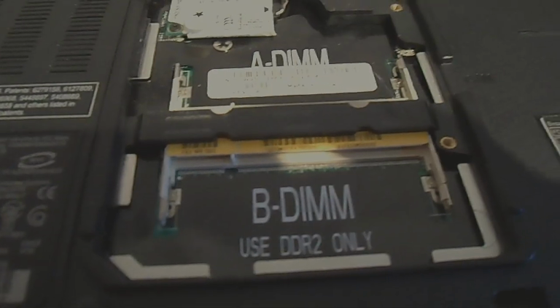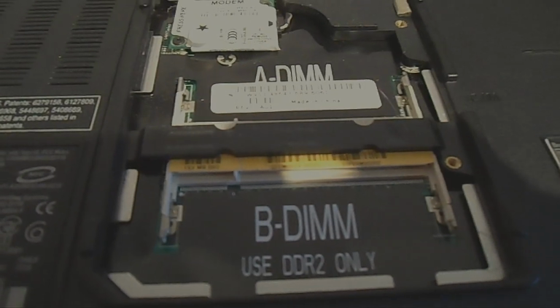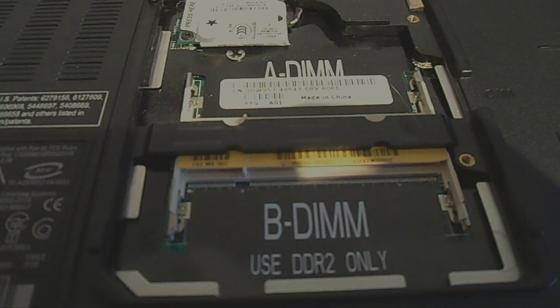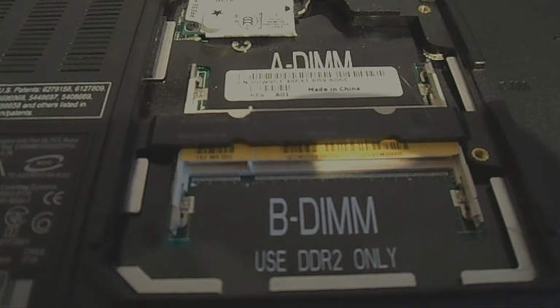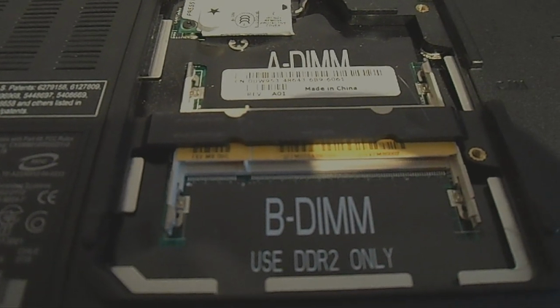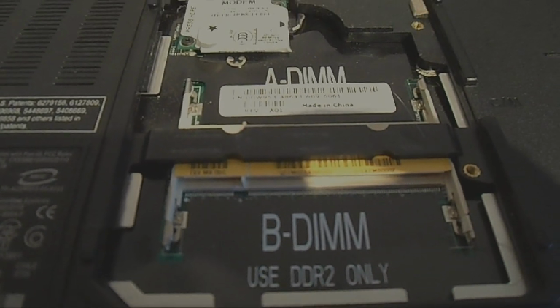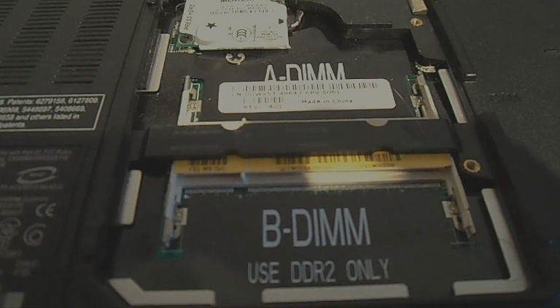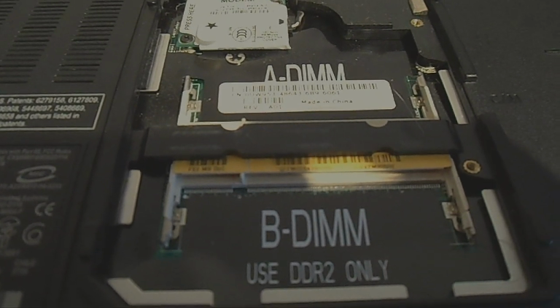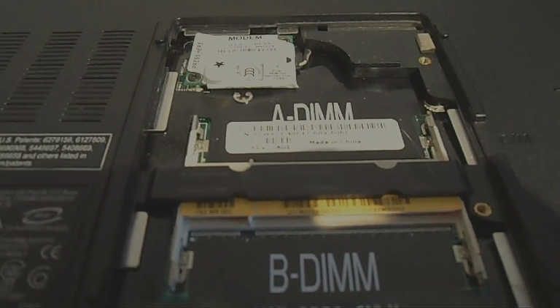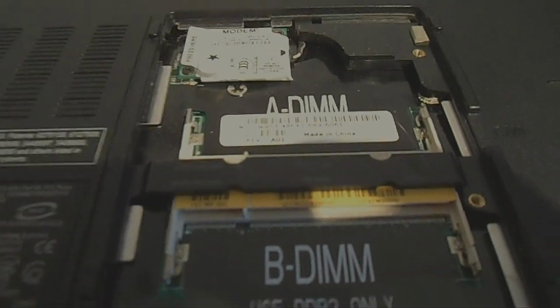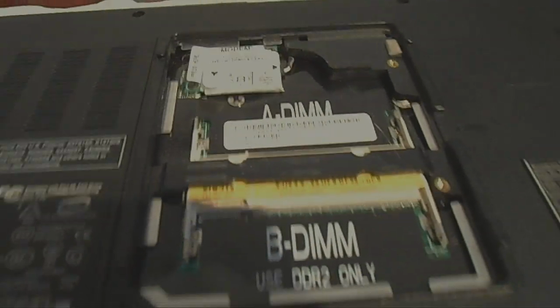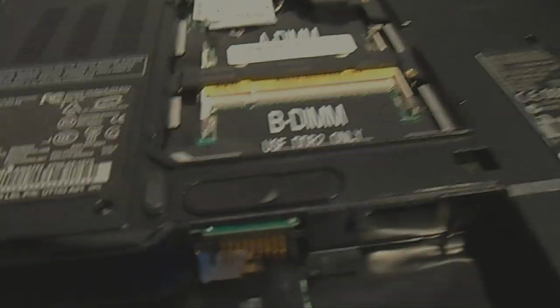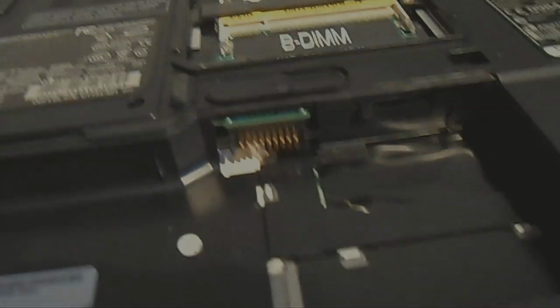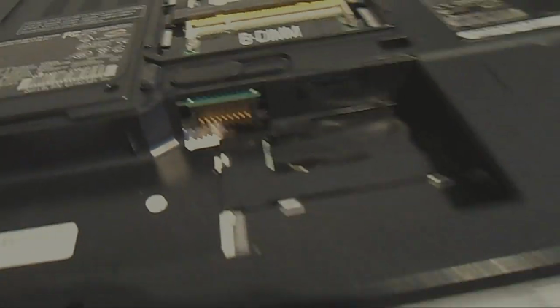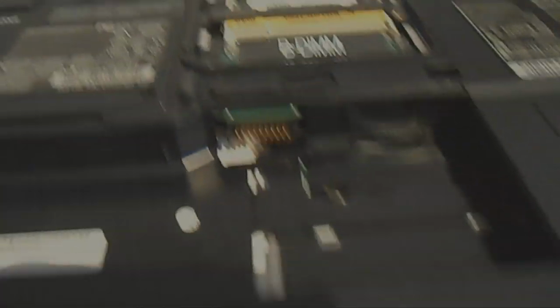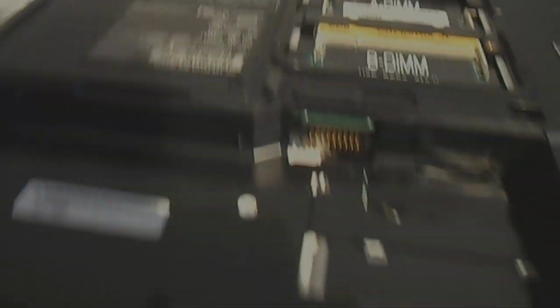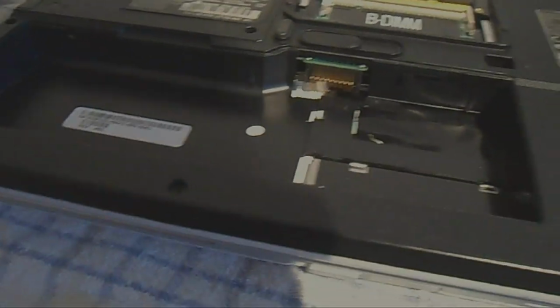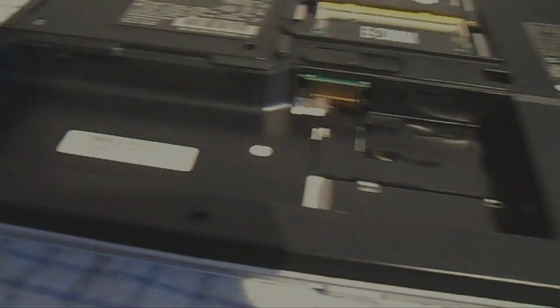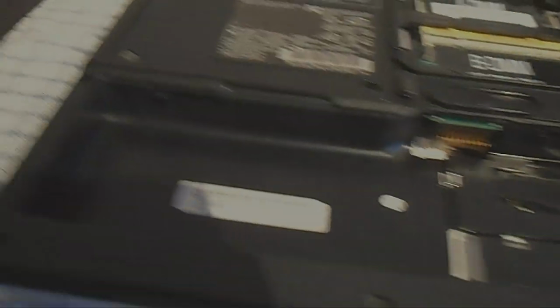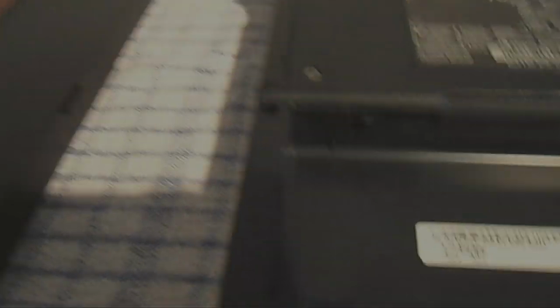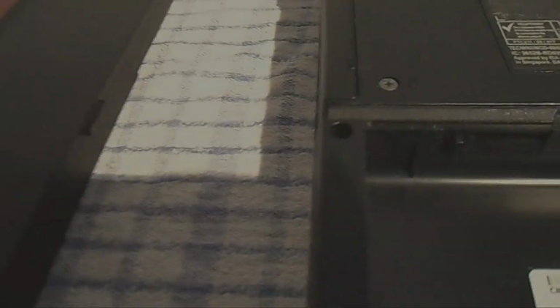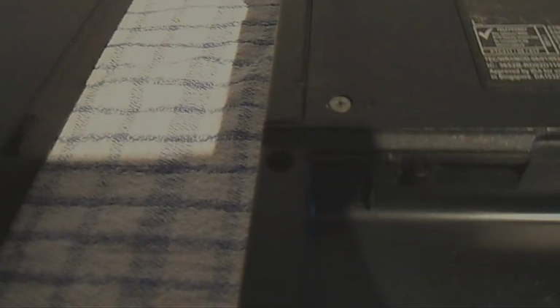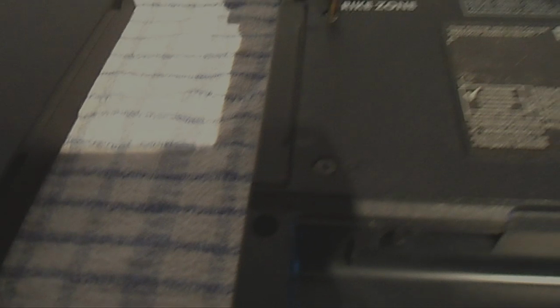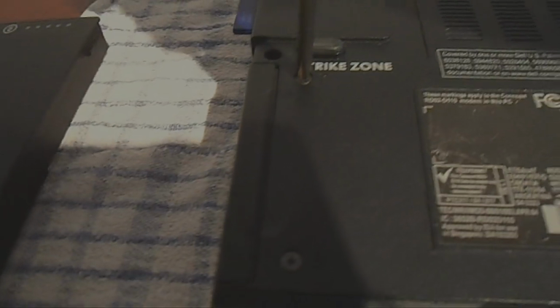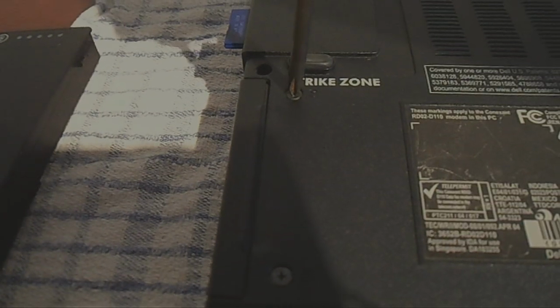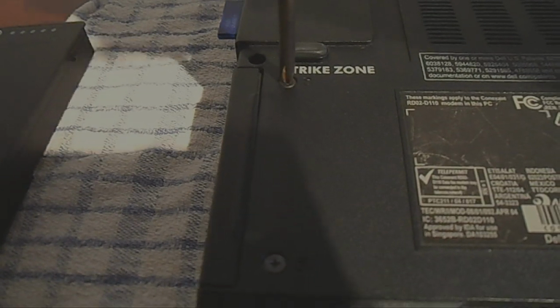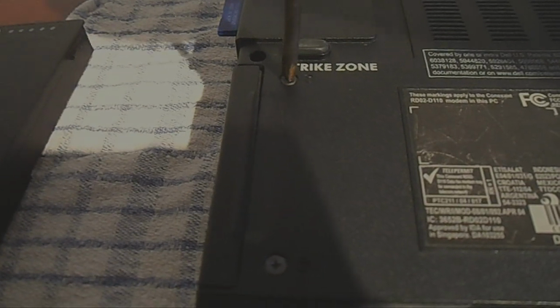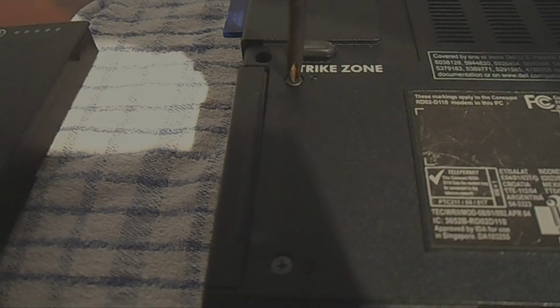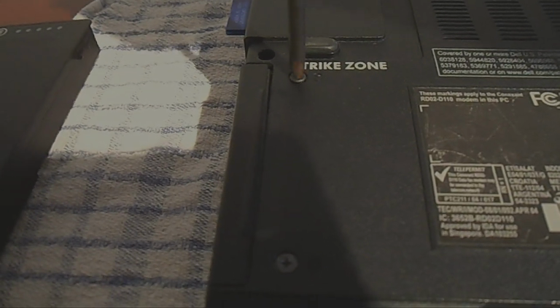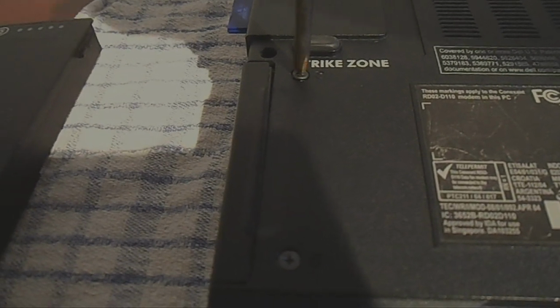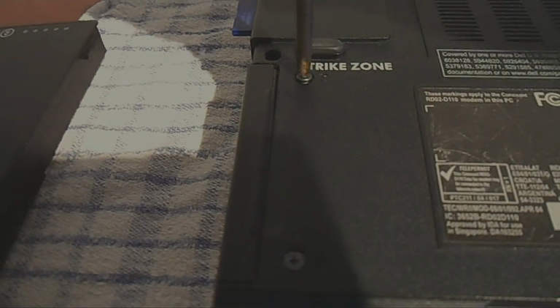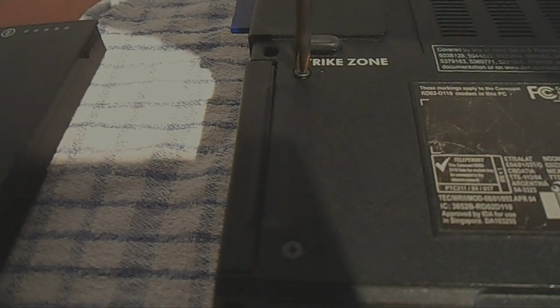This laptop takes four gig of RAM maximum, so that's what I'm going to be putting in. Now the next job is to unscrew the hard drive cover.